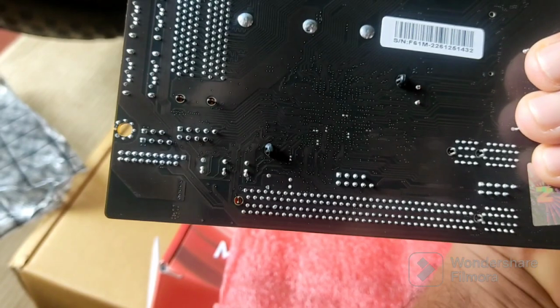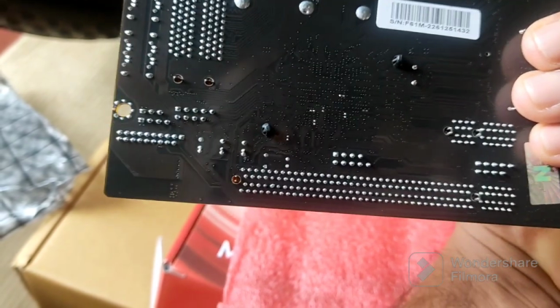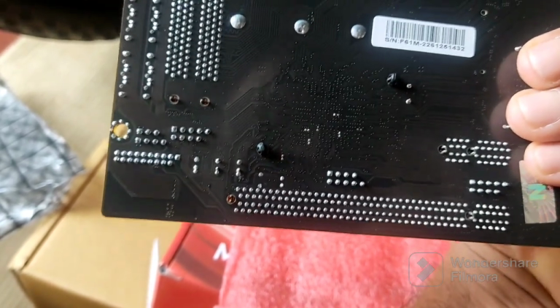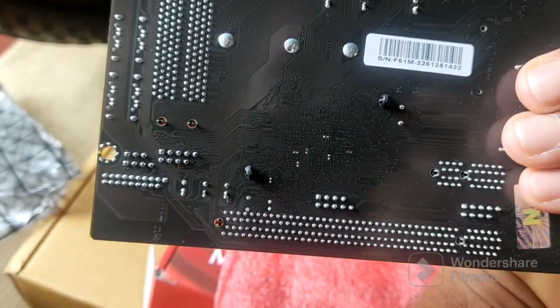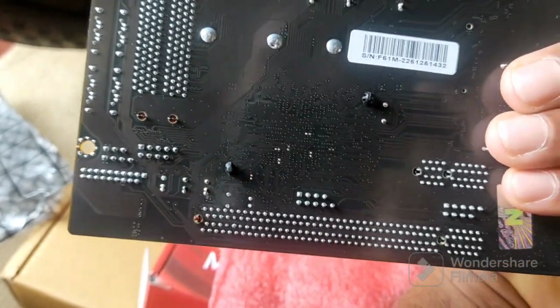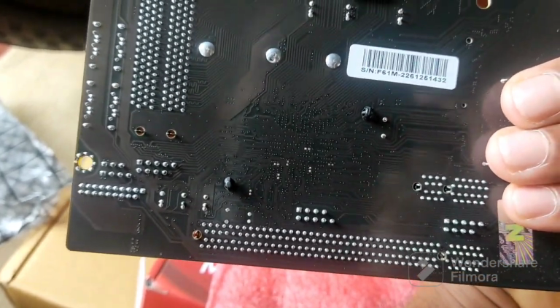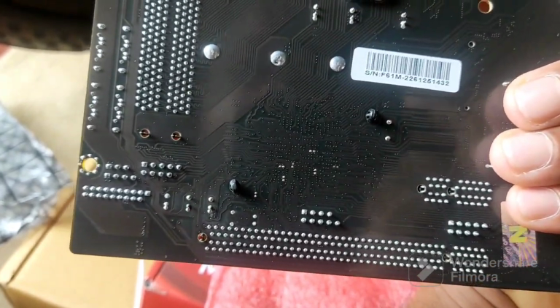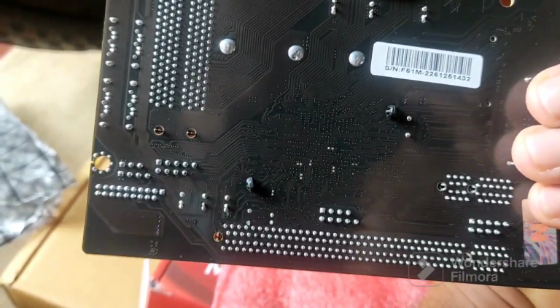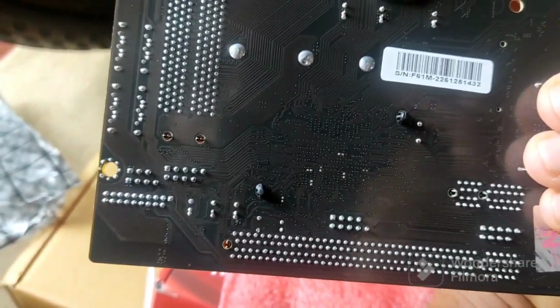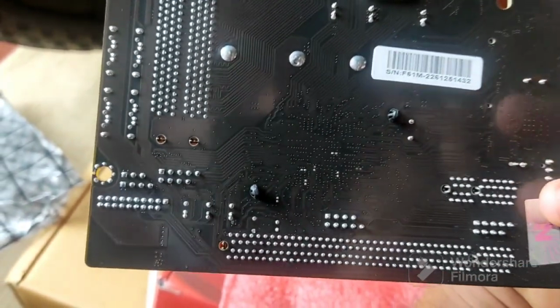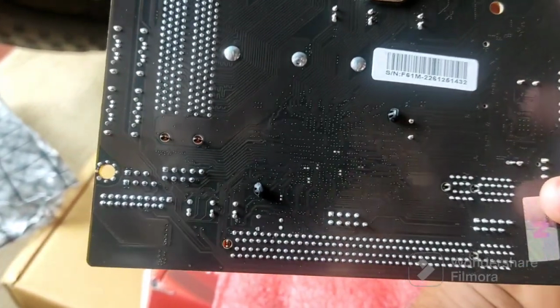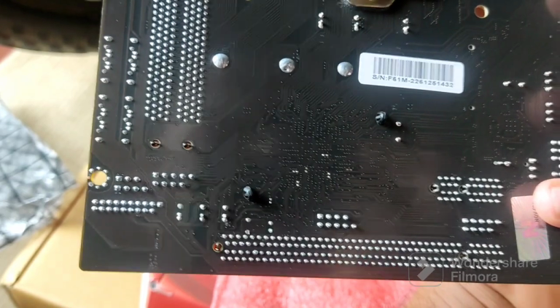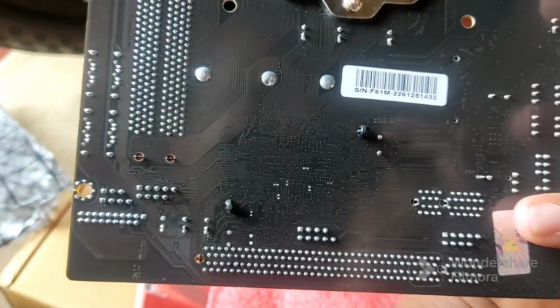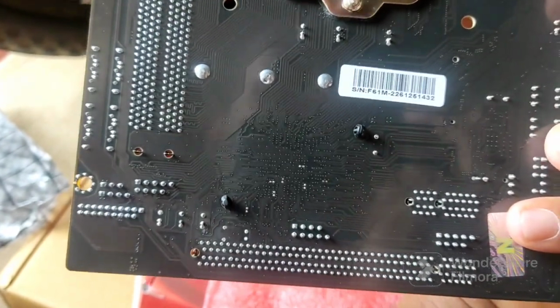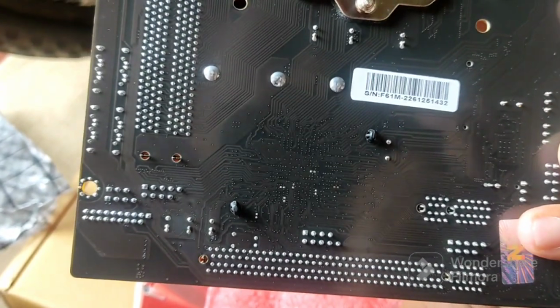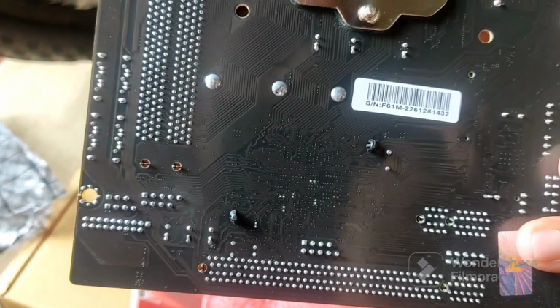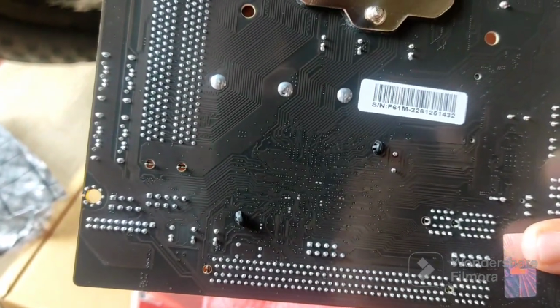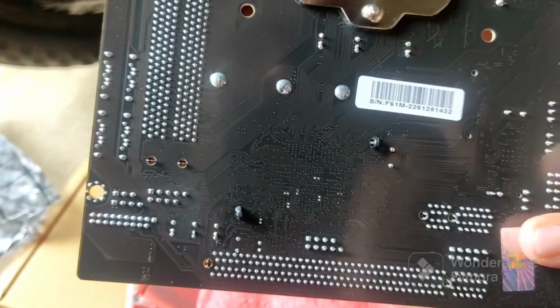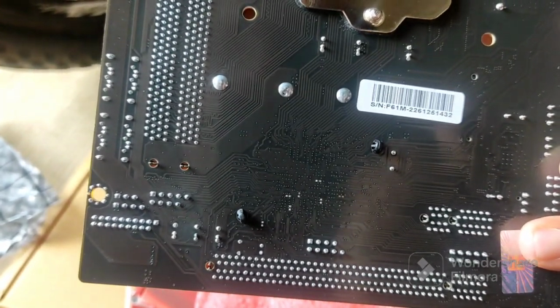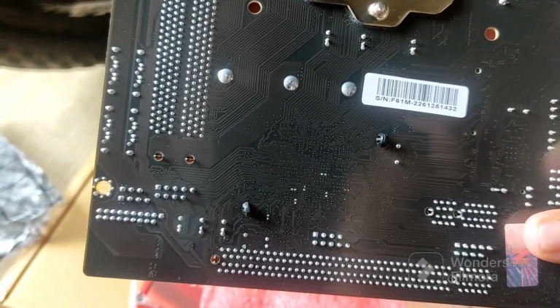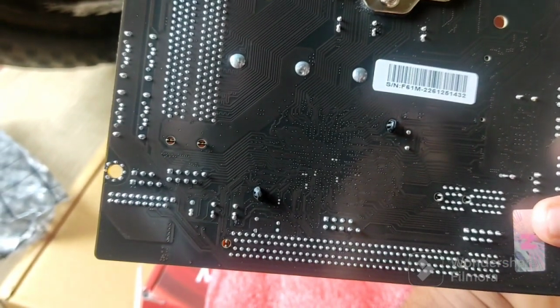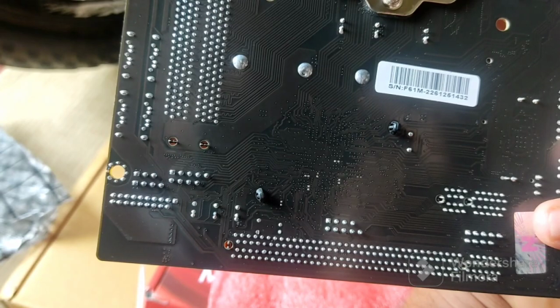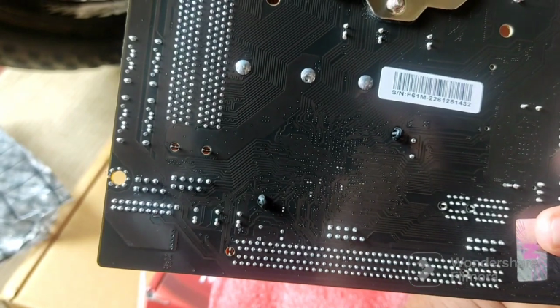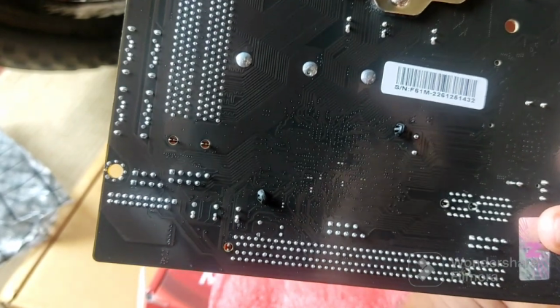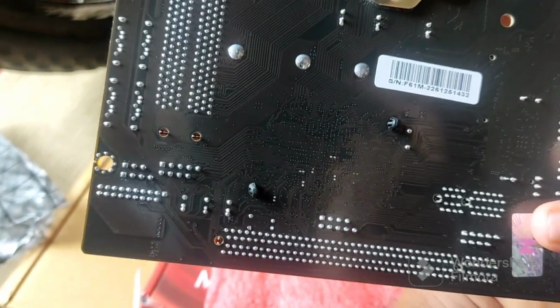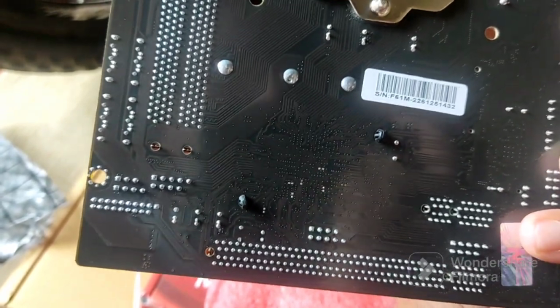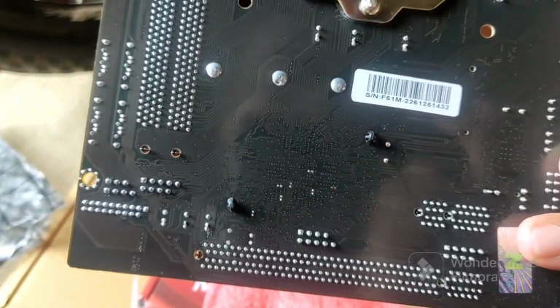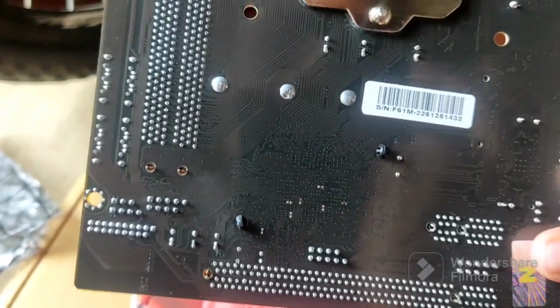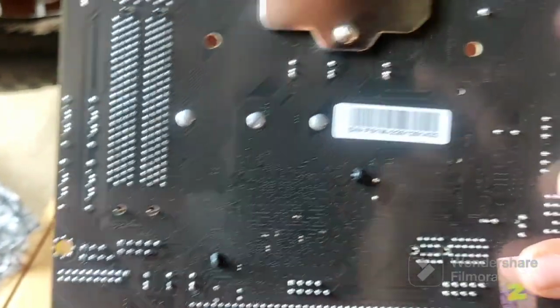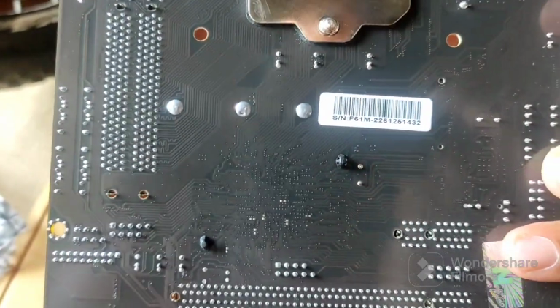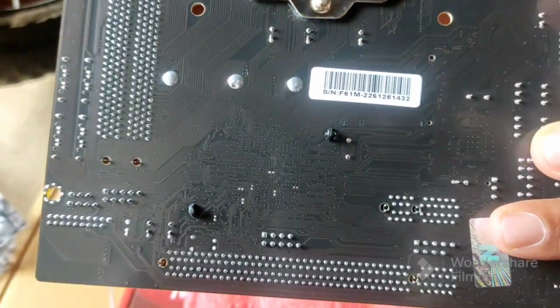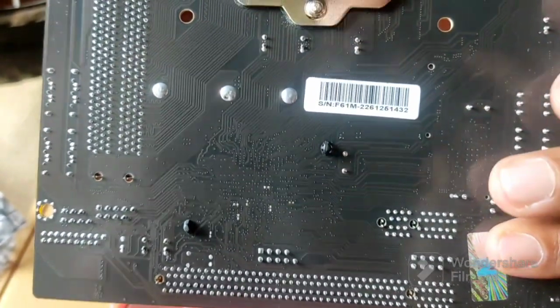The finishing is nice and the soldering — I'm checking everything here — the soldering is up to mark. The soldering is very nice compared to this price range, which is a surprise.